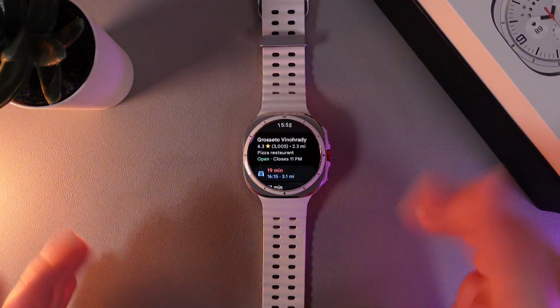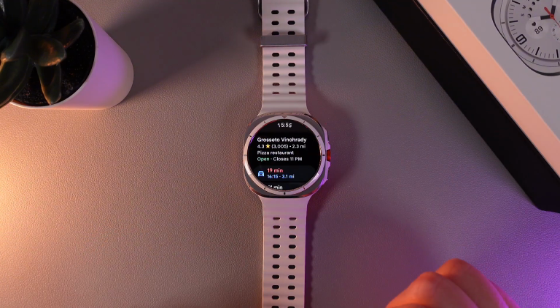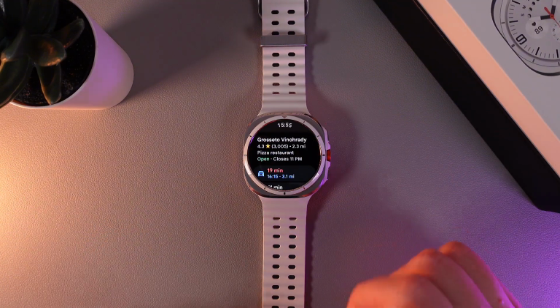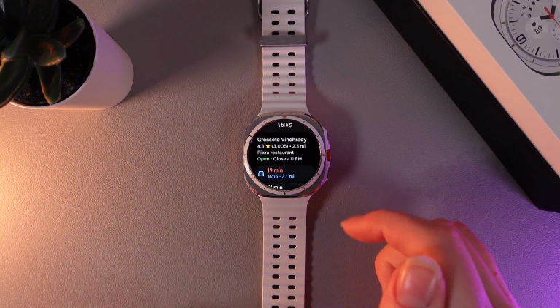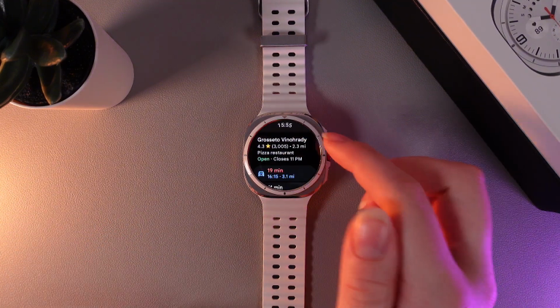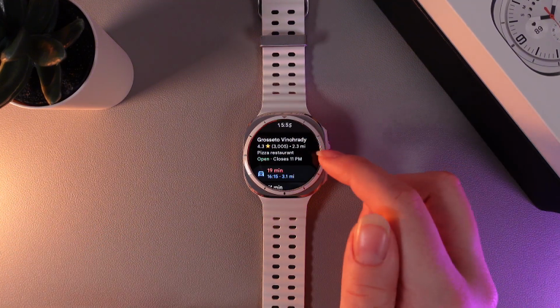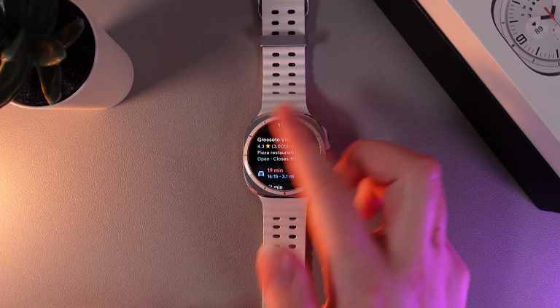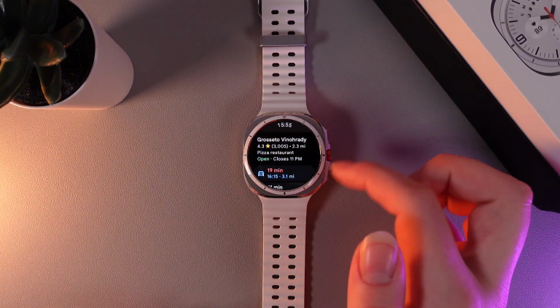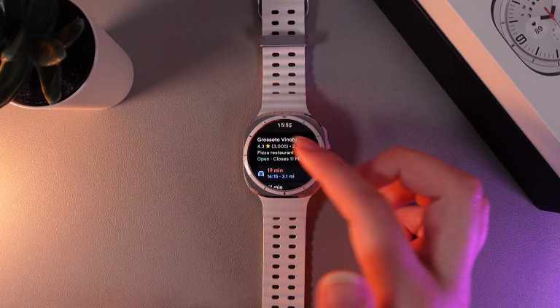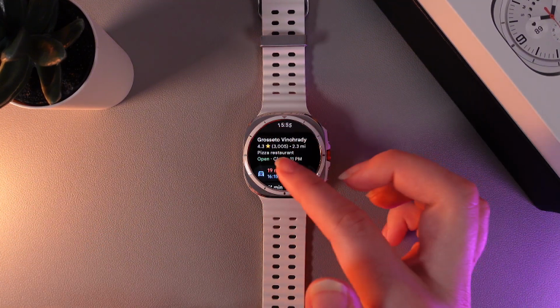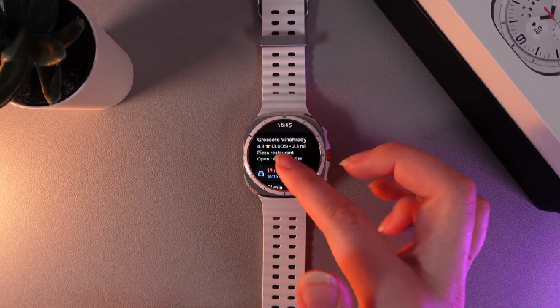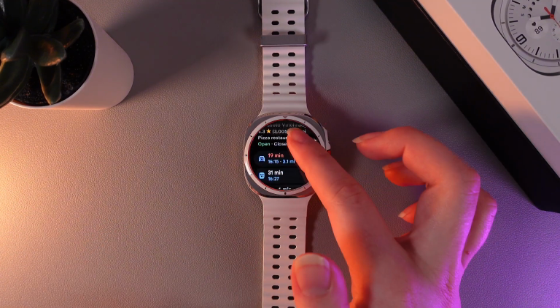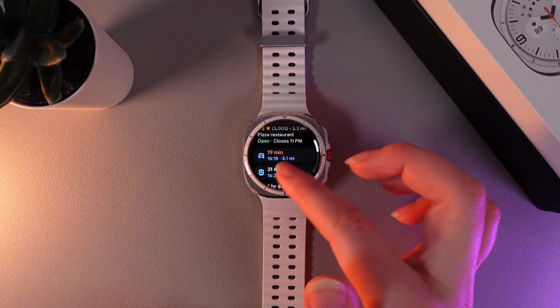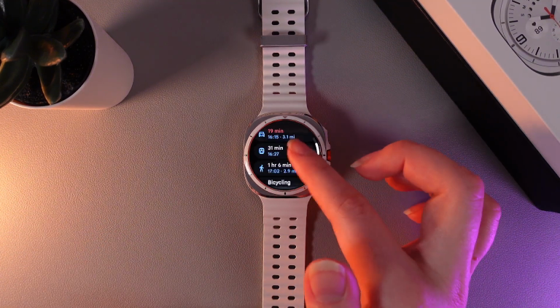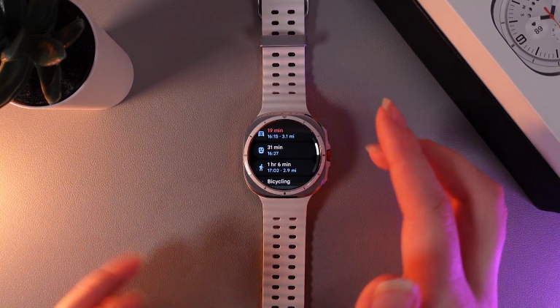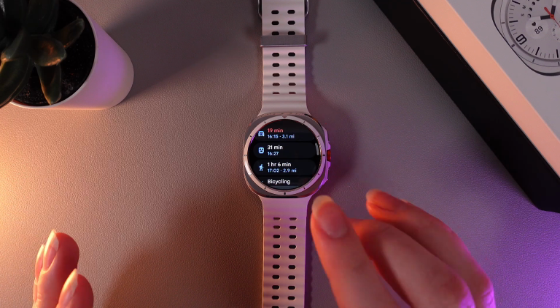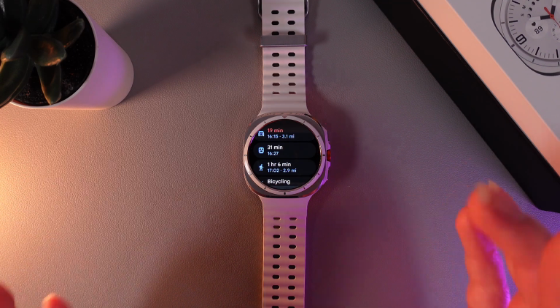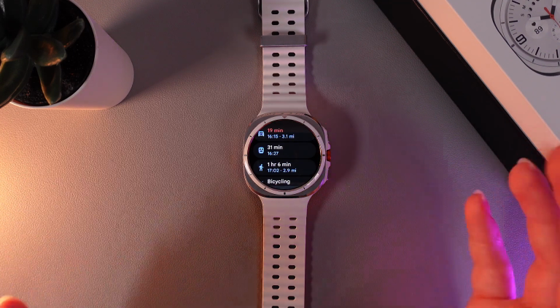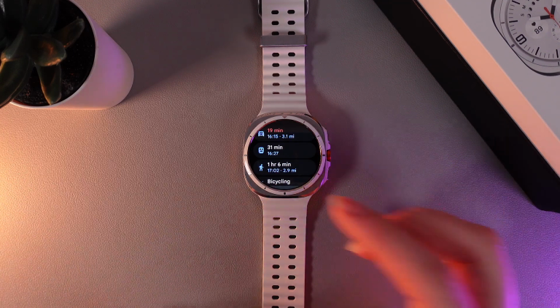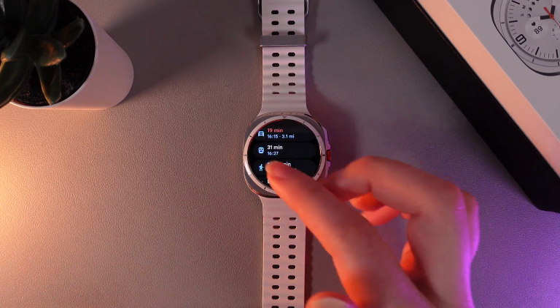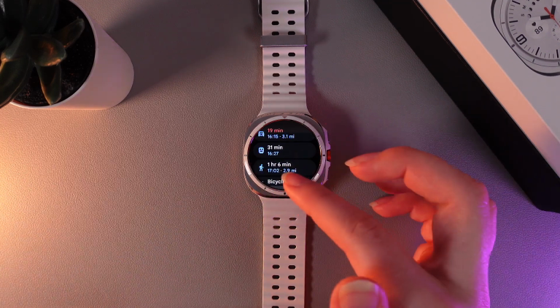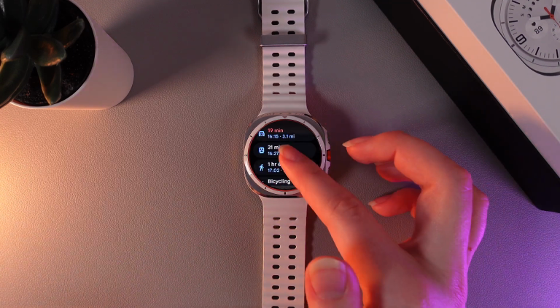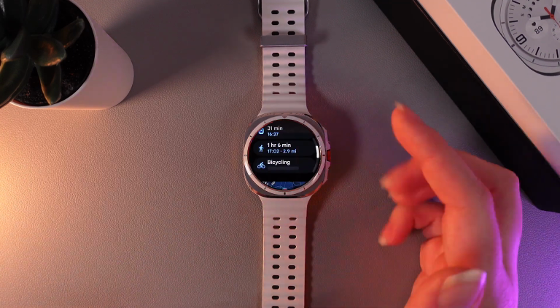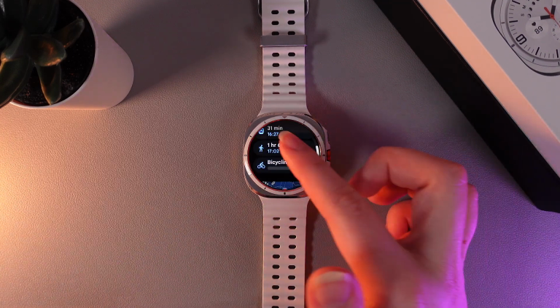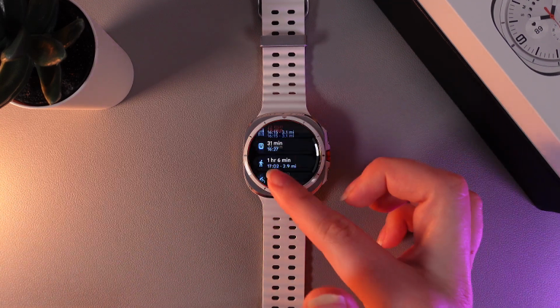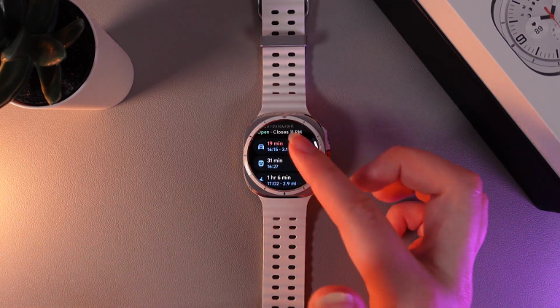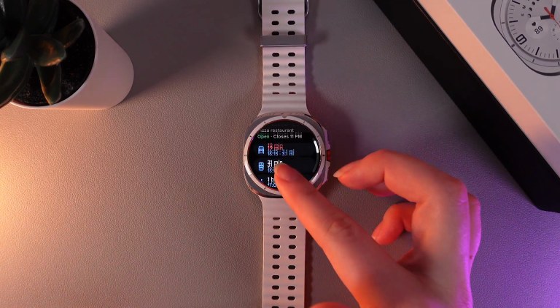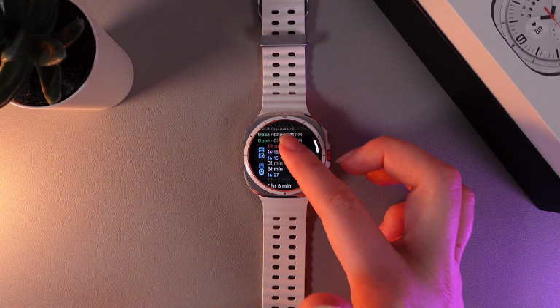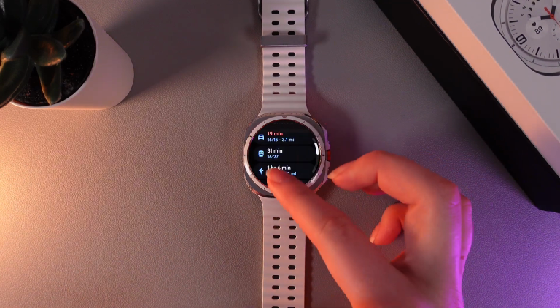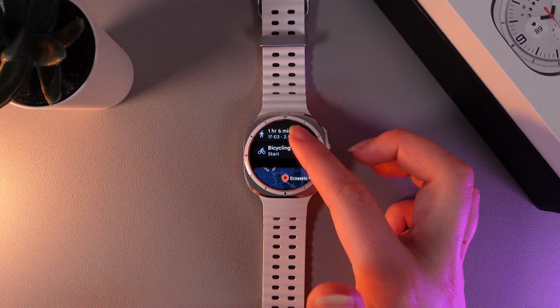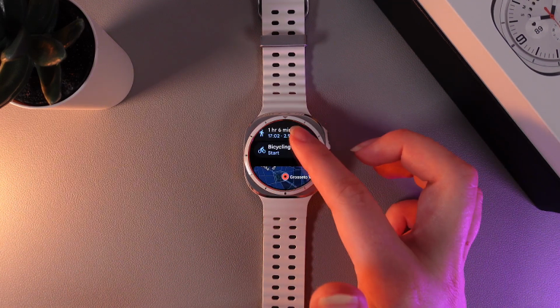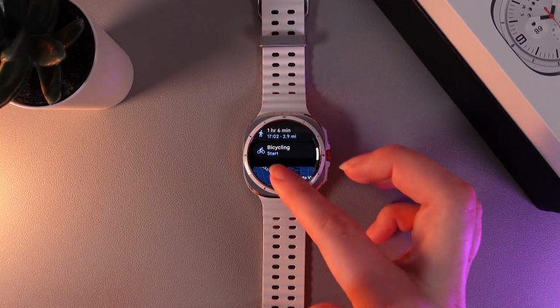Here we can see some information about the restaurant and also how long it will take to get there by different types of transport. Here is how it looks.